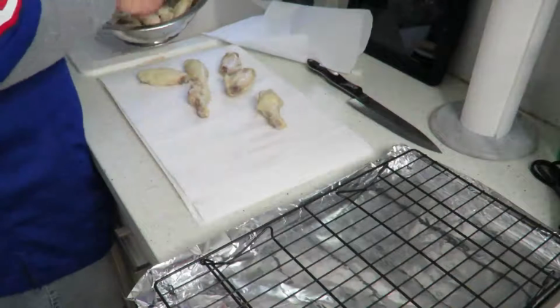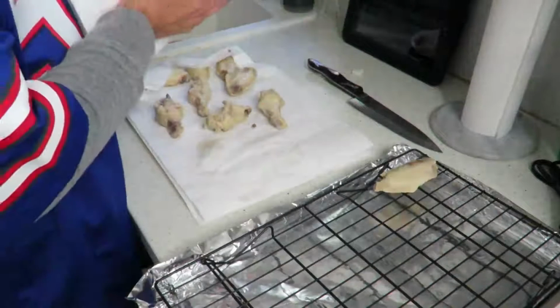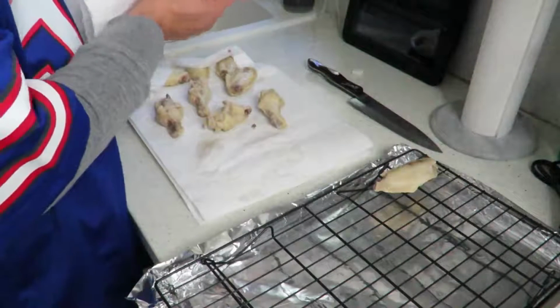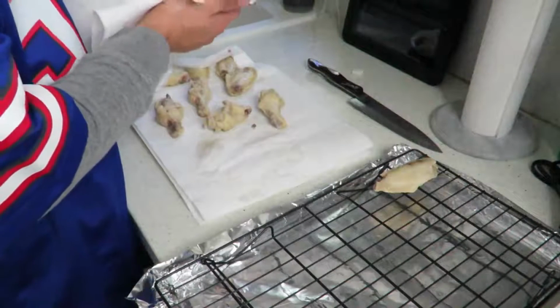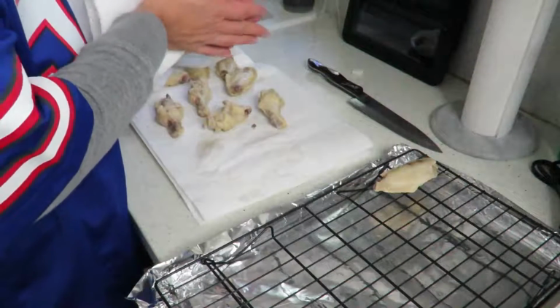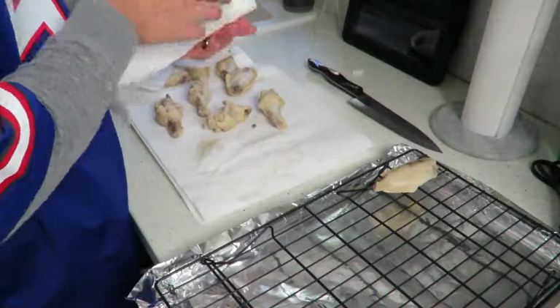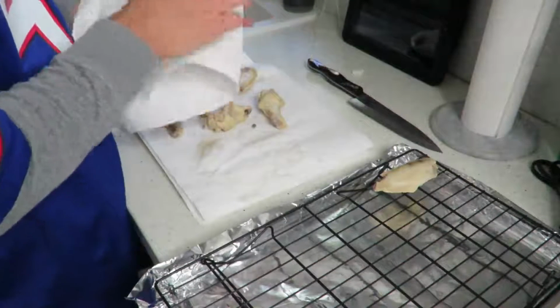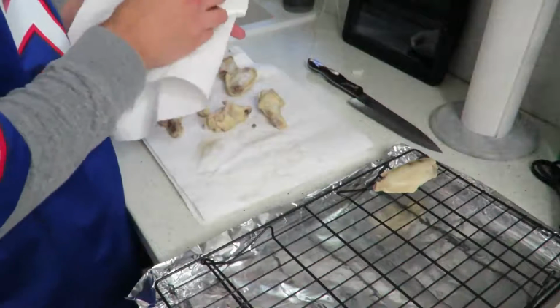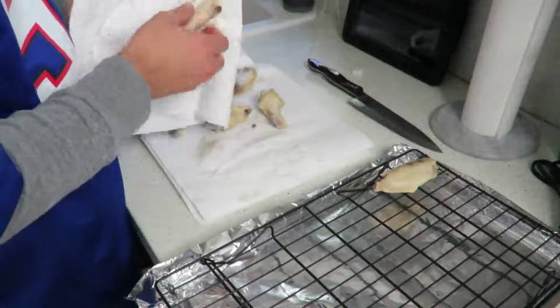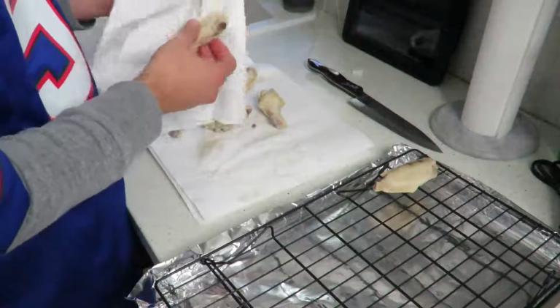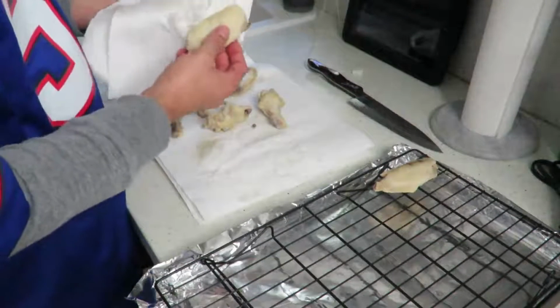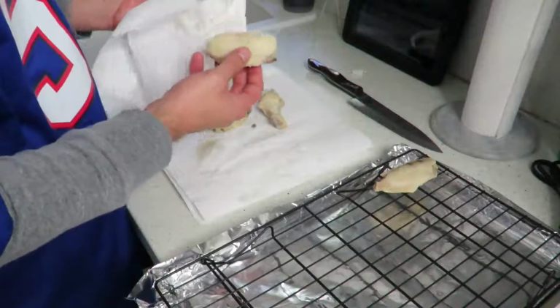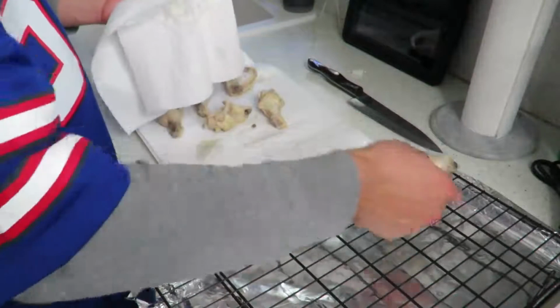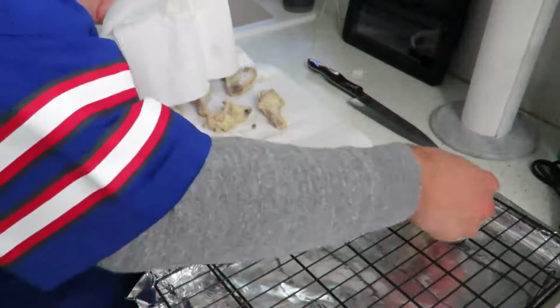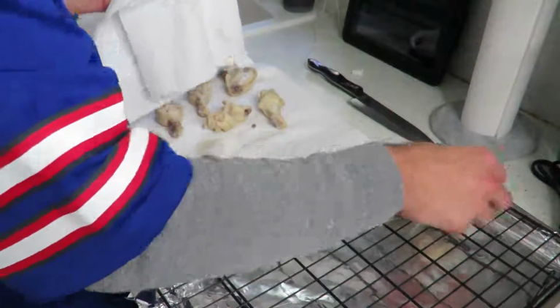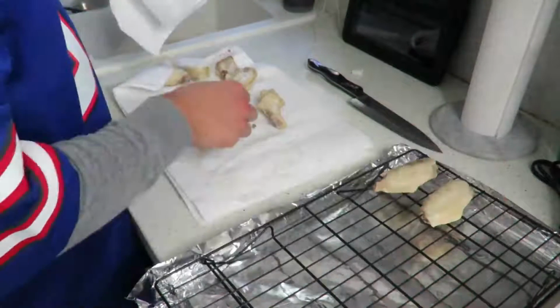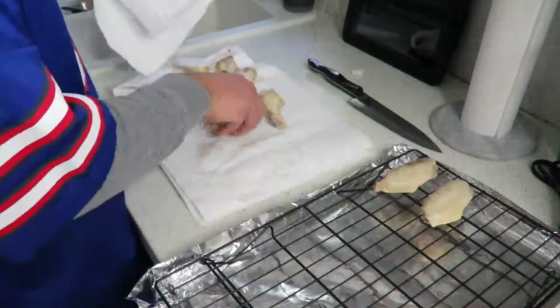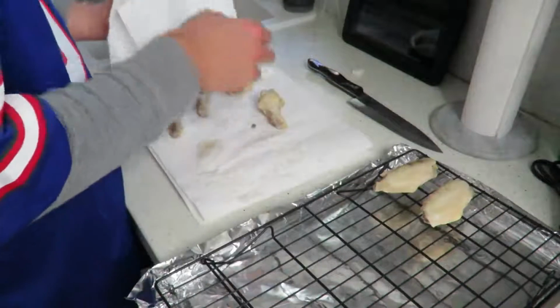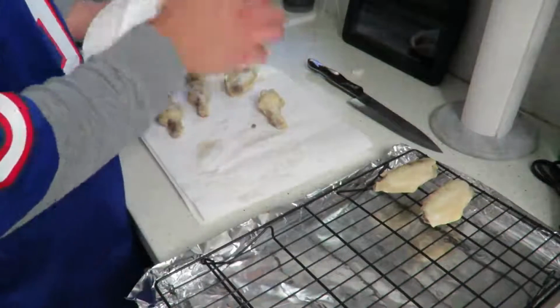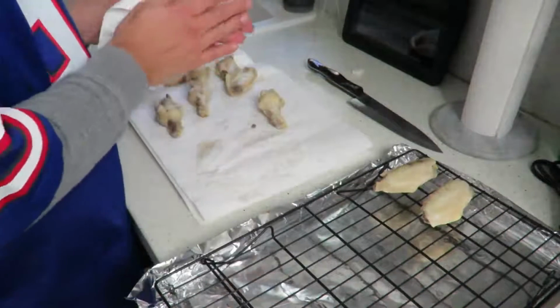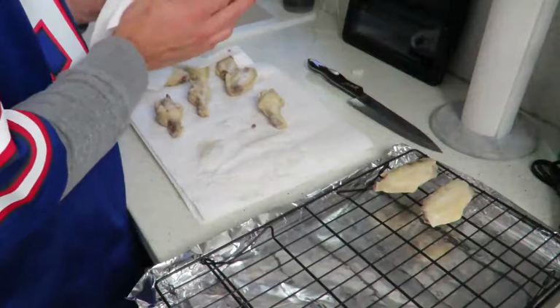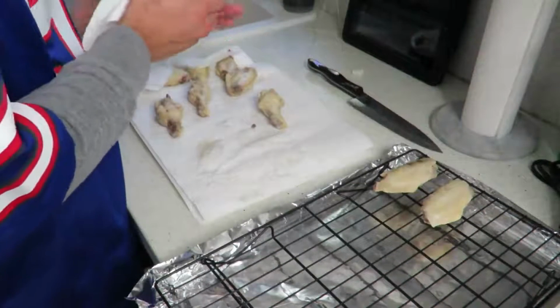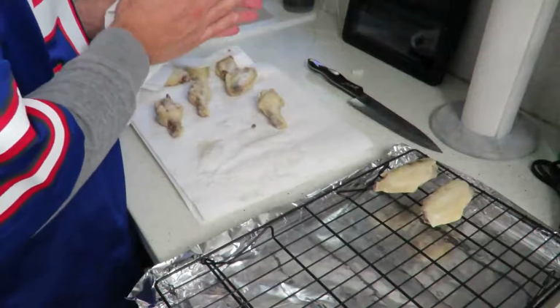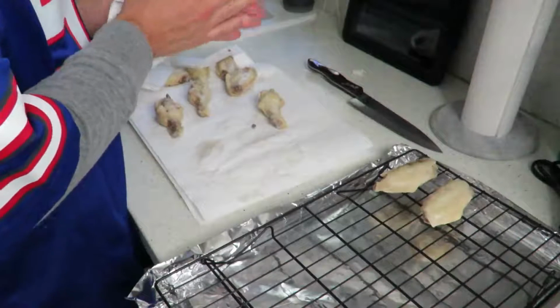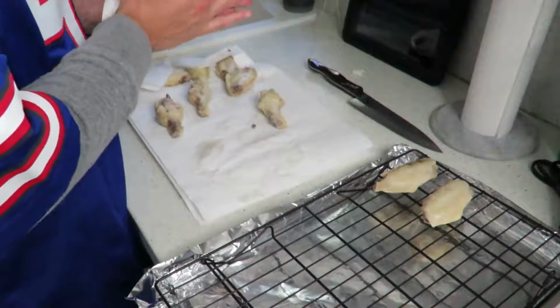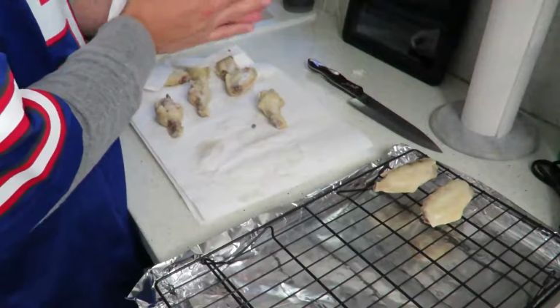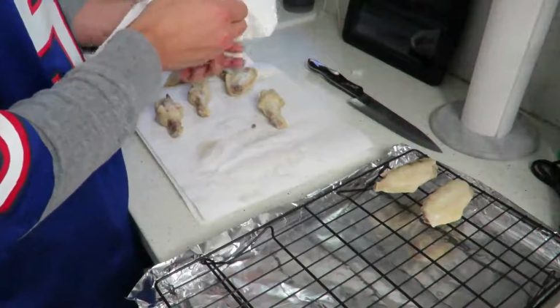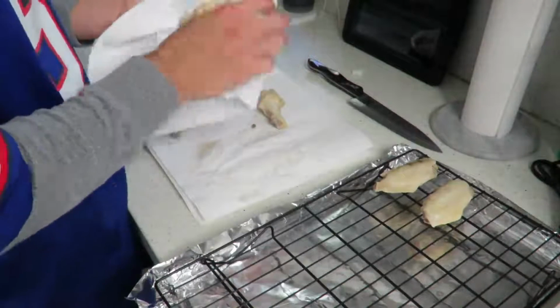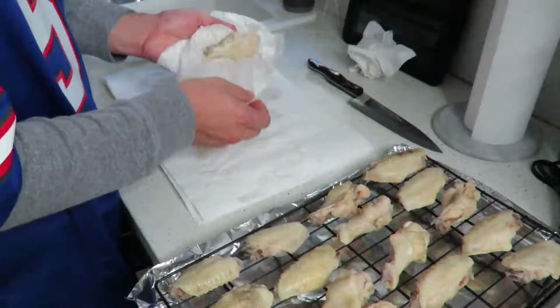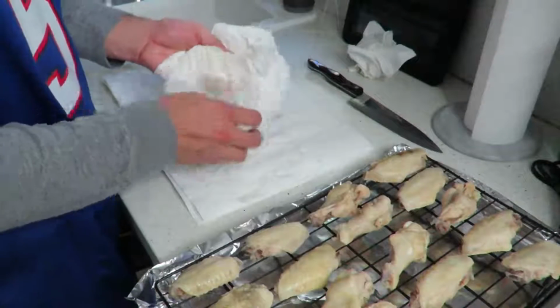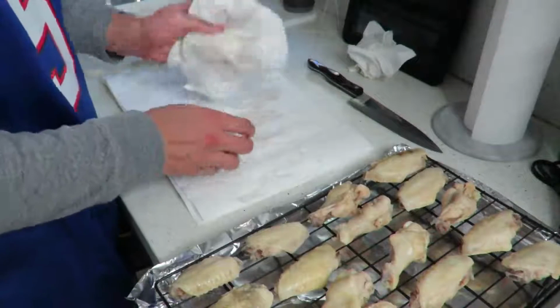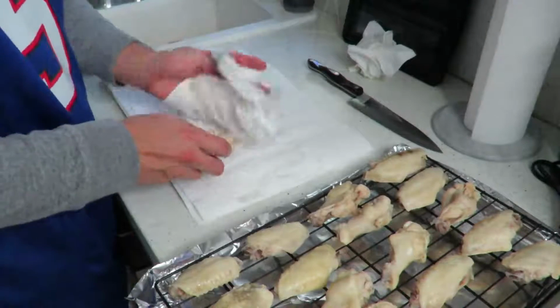Step three: drain your wings and try to remove as much of the water from the wings as you can. Using a paper towel will allow you to remove as much of the excess water as possible. The more you can dry your wings, the crispier they will be when you bake them in the oven.